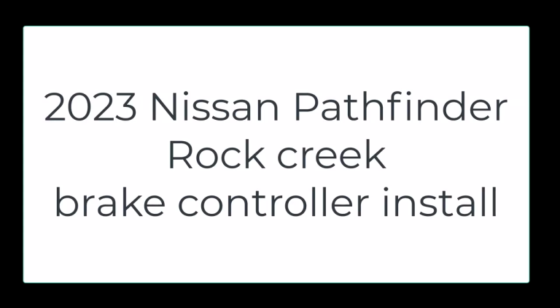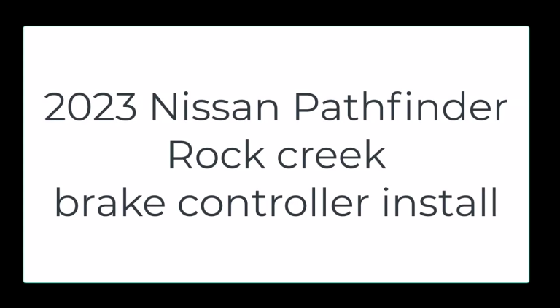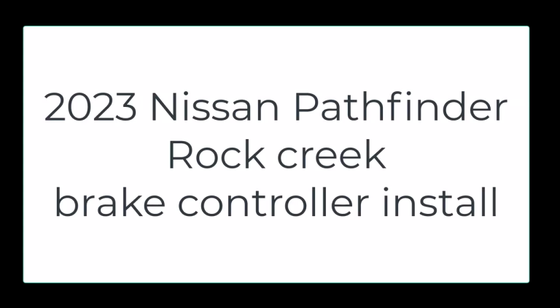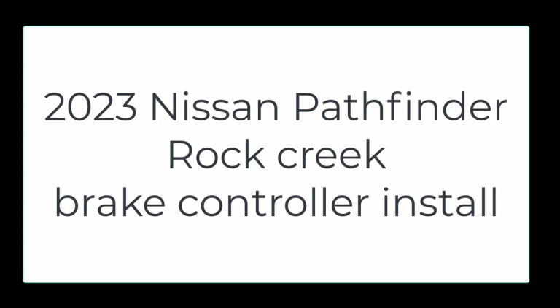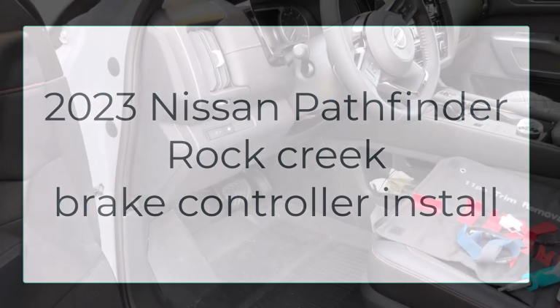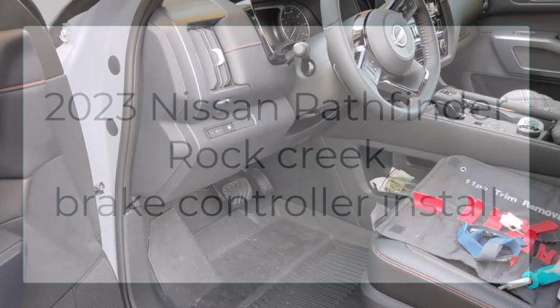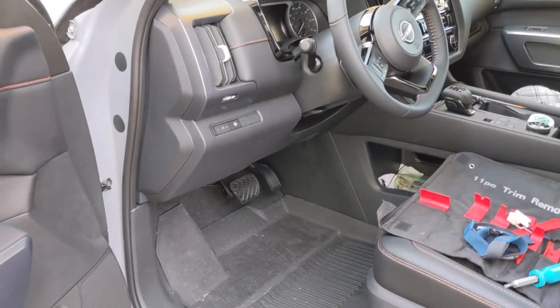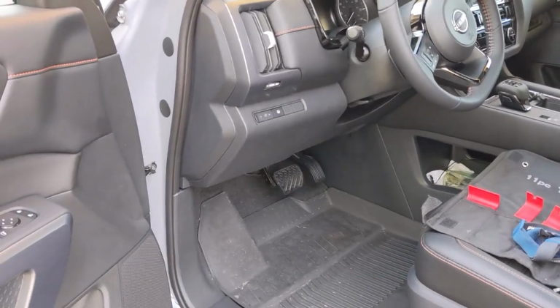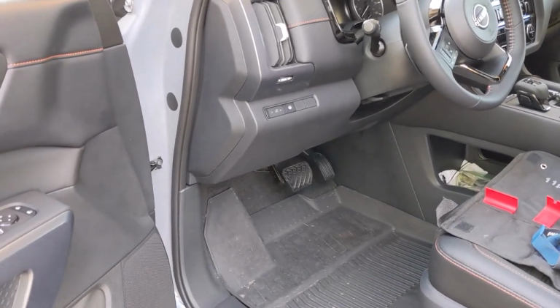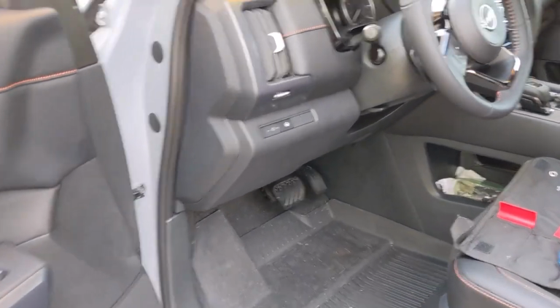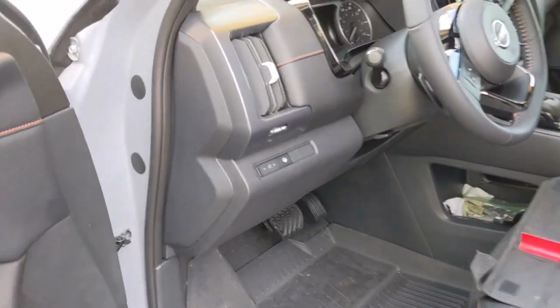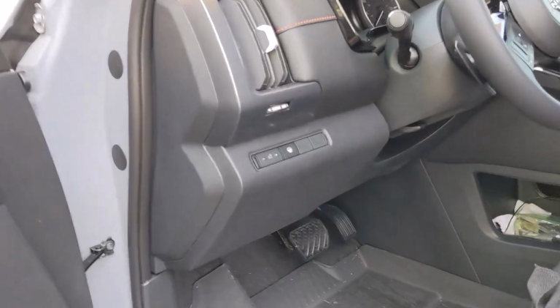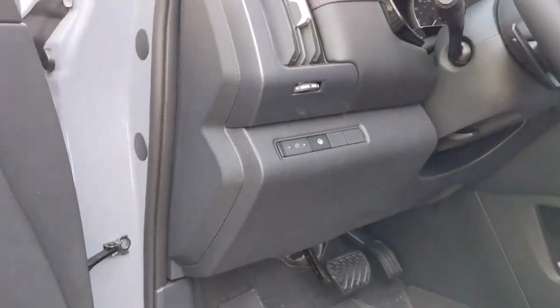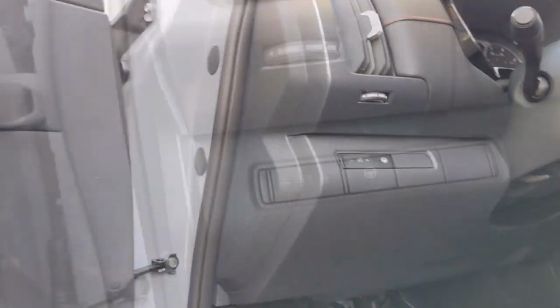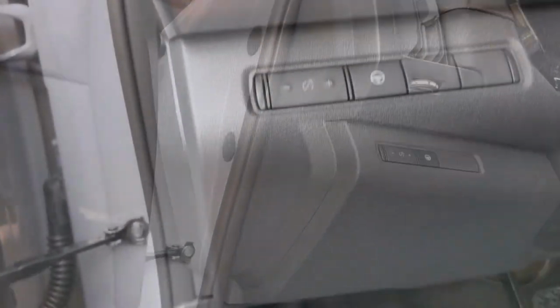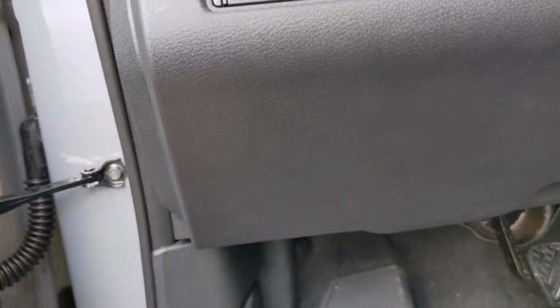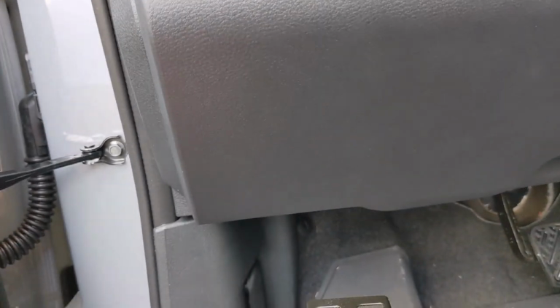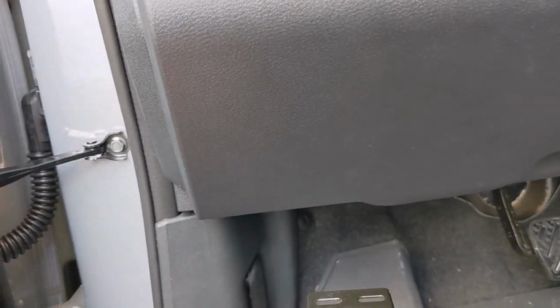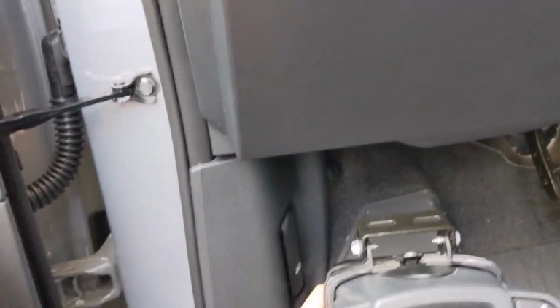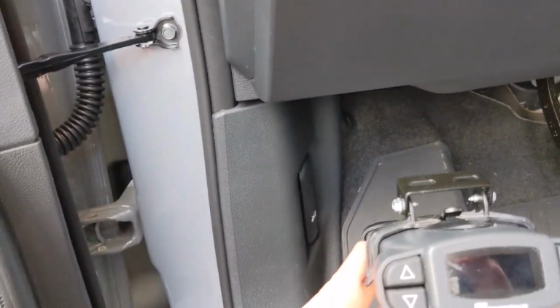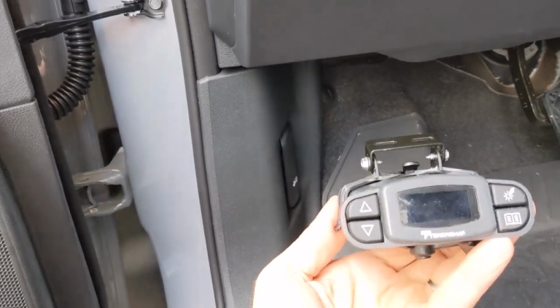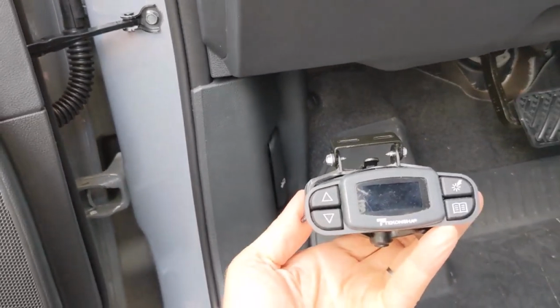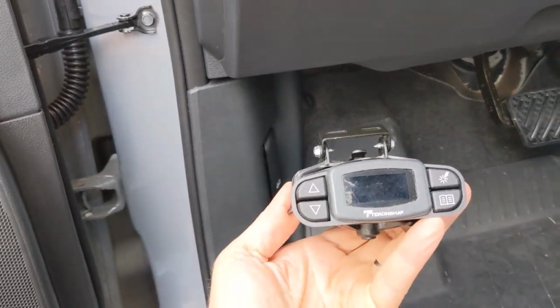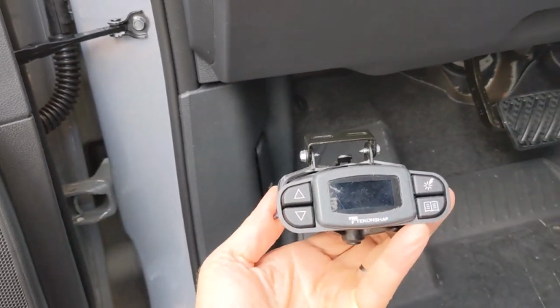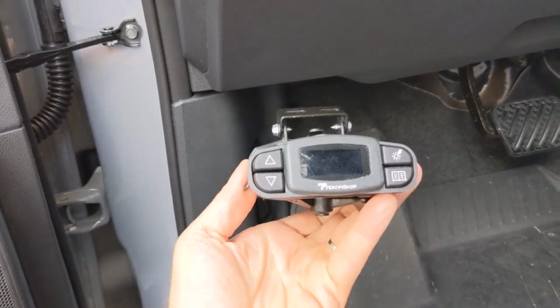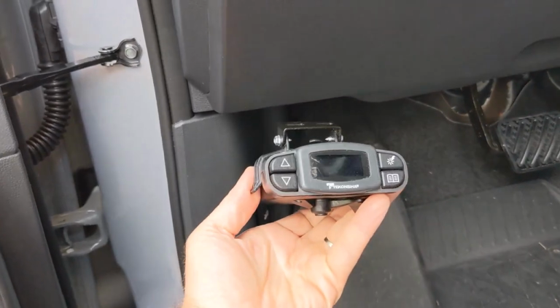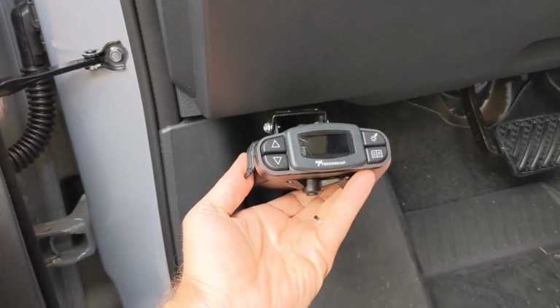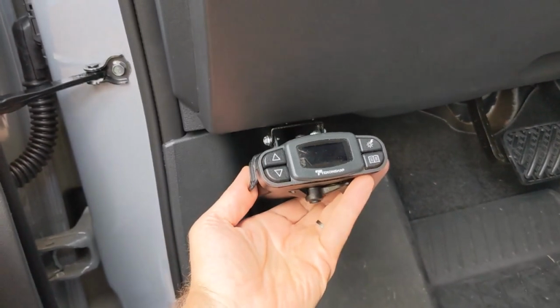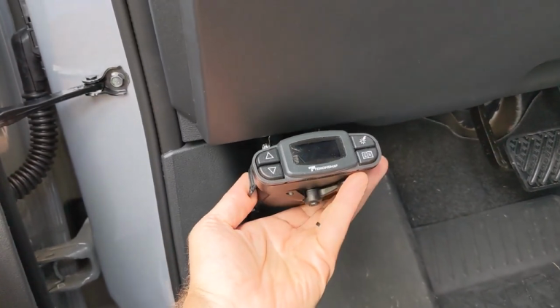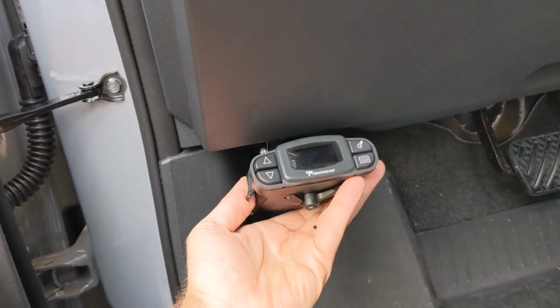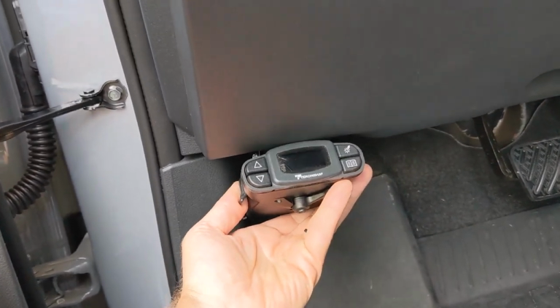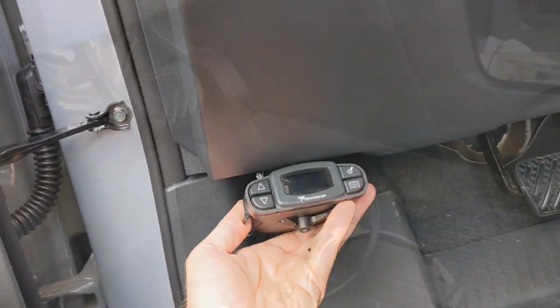I wanted to show you how to put my brake controller in my 2023 Nissan Rock Creek Pathfinder. I wanted to put it on the left-hand side. I took it out of my old 2017 Pathfinder. It looks good in this position.